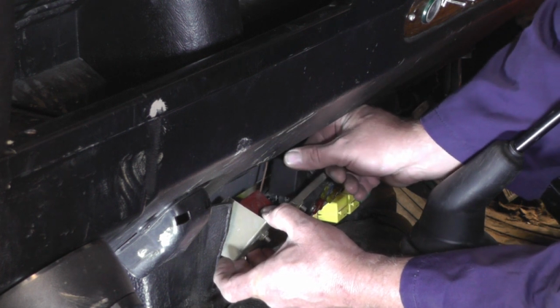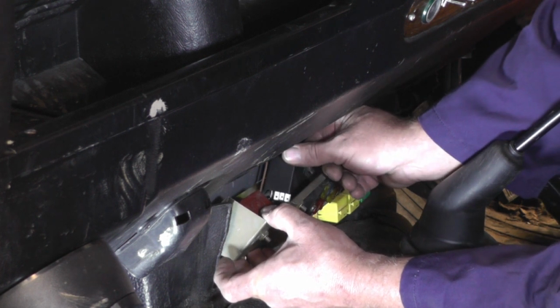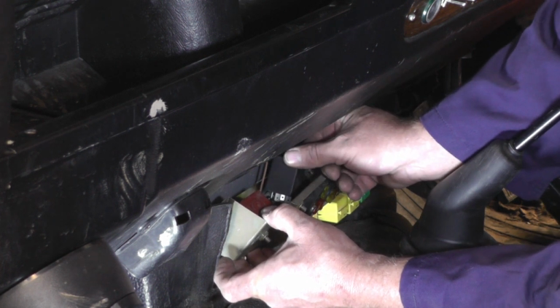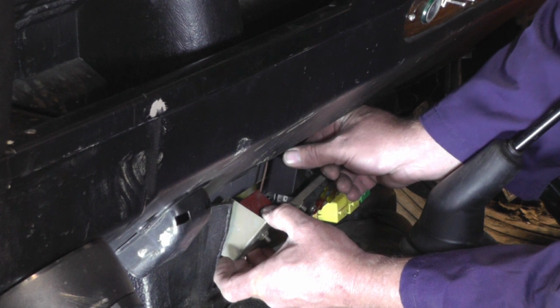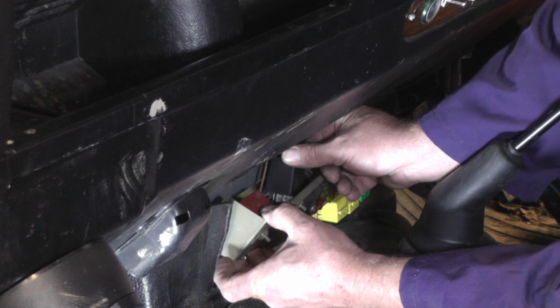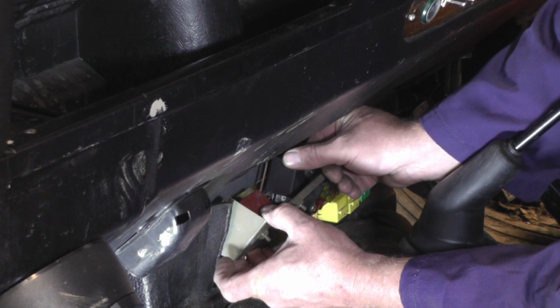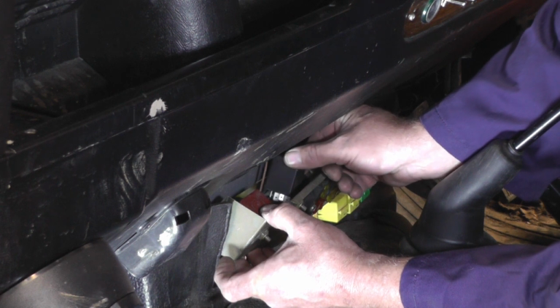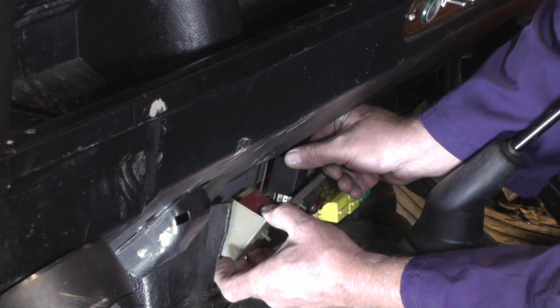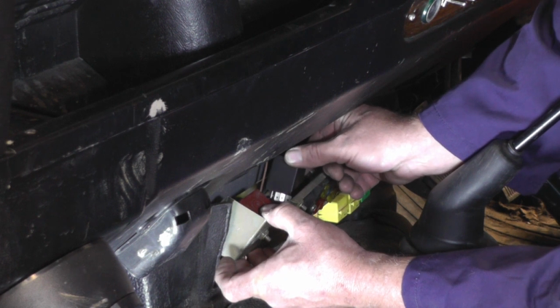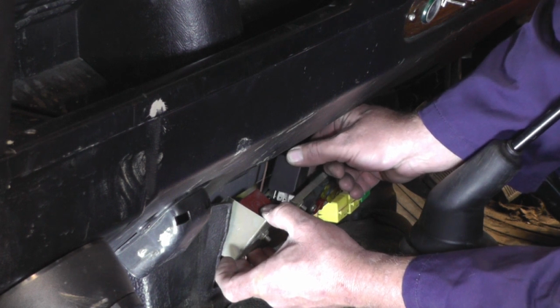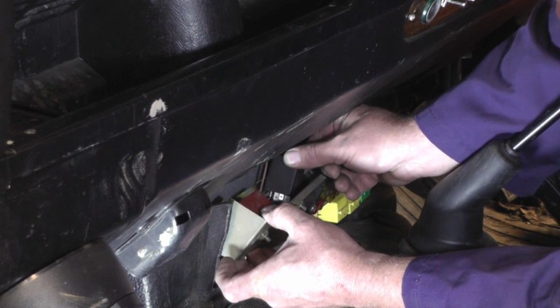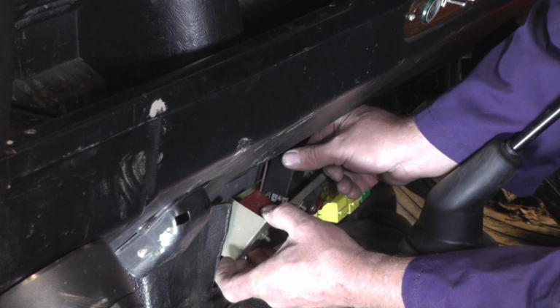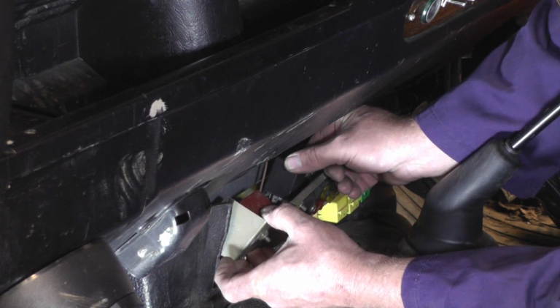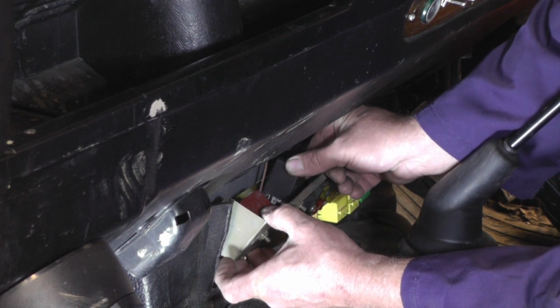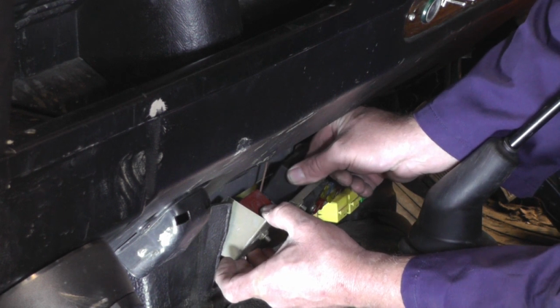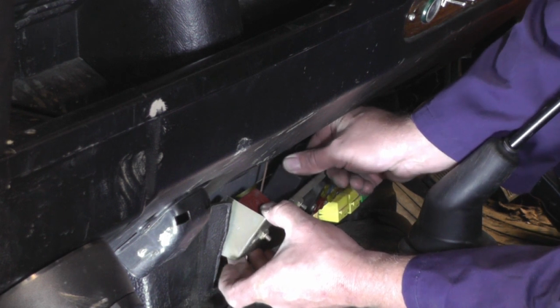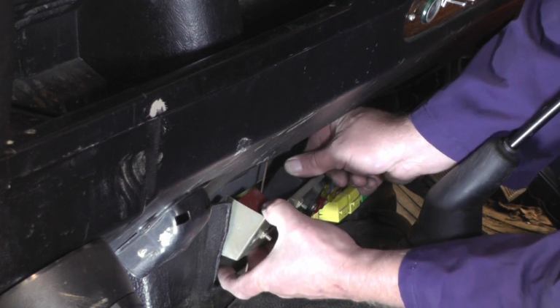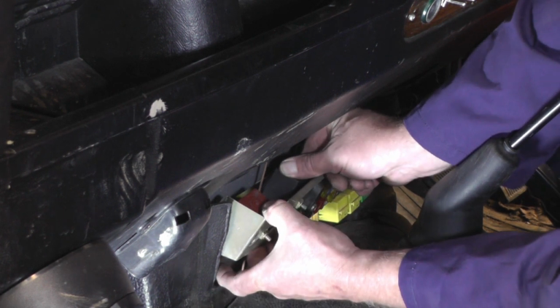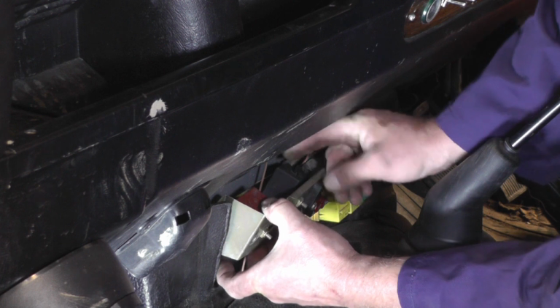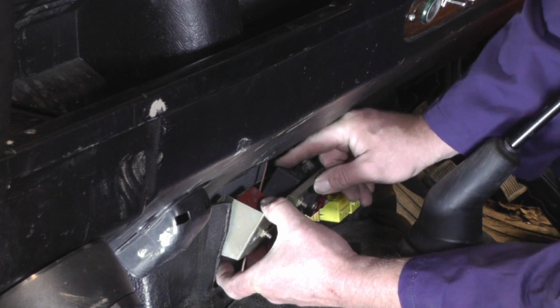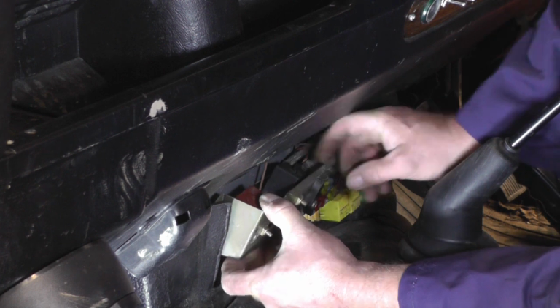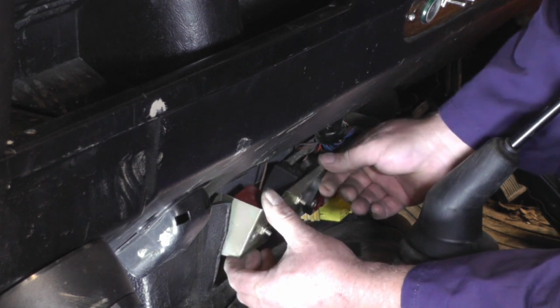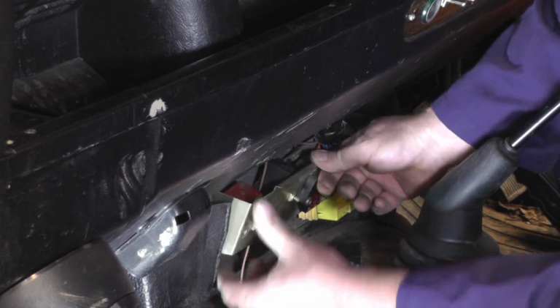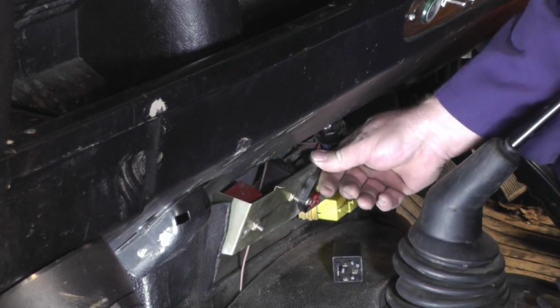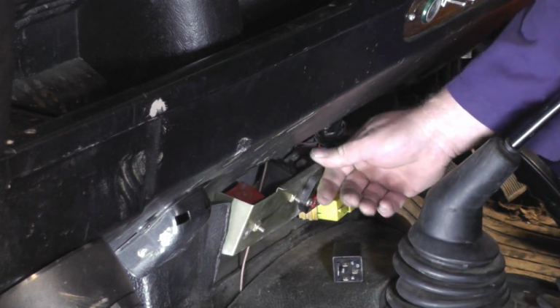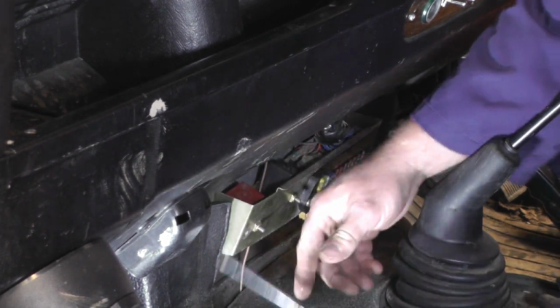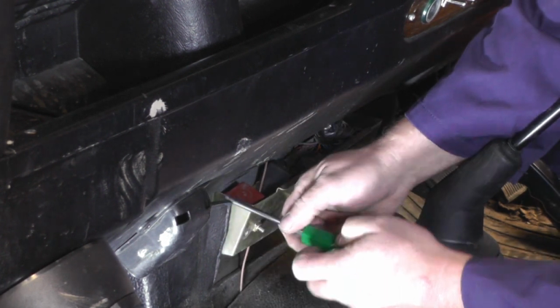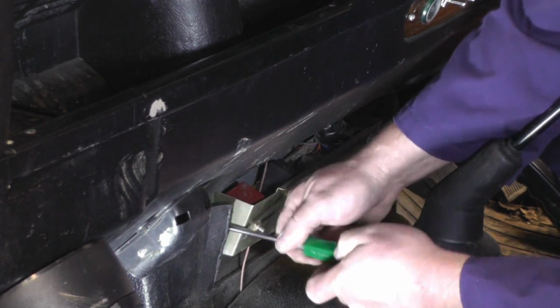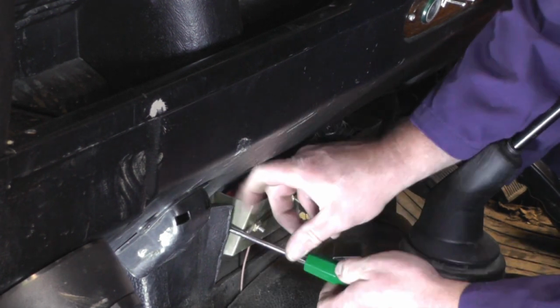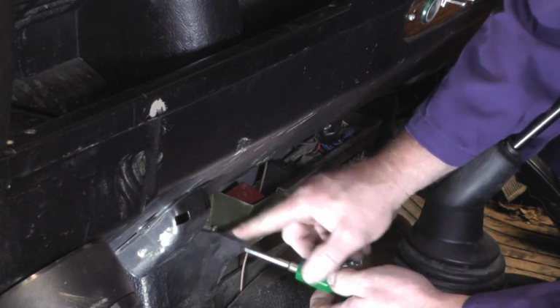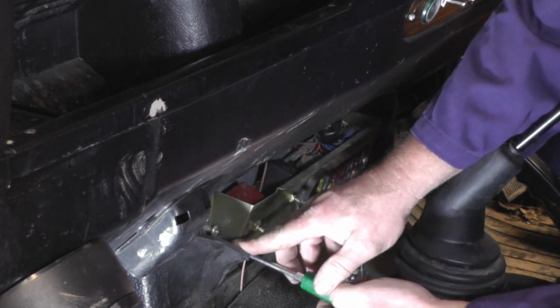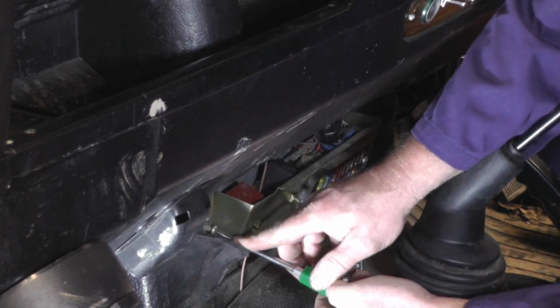We can then pick up the new relay, make sure it's orientated the right way around, and insert it into the socket. It might be a little bit fiddly but take your time, don't bend any of the pins, and there we are — we can fit it all back together.